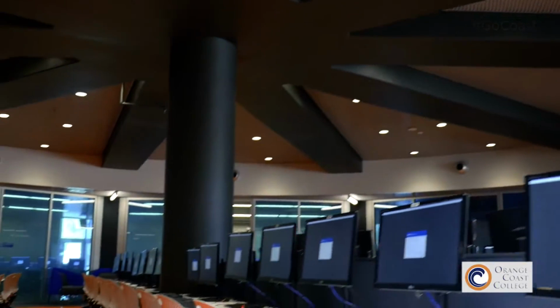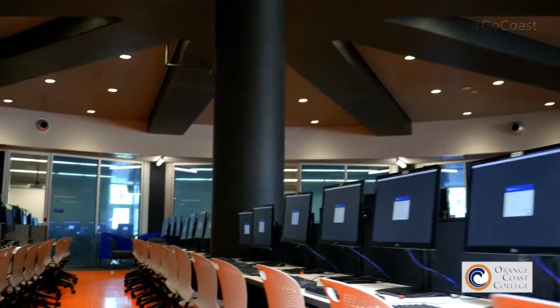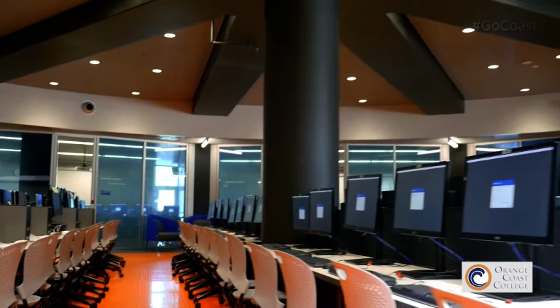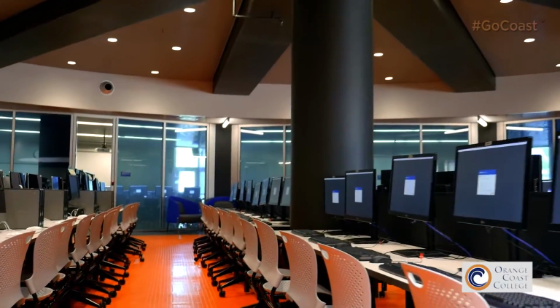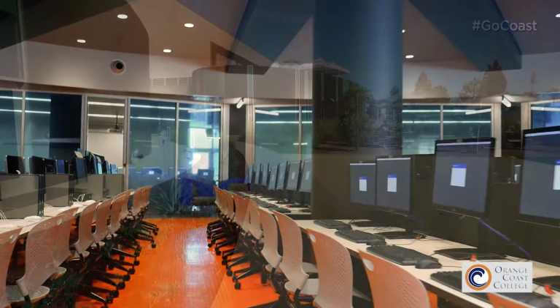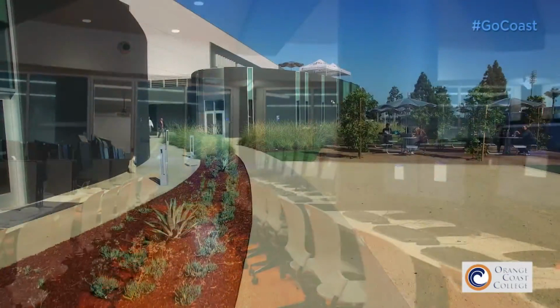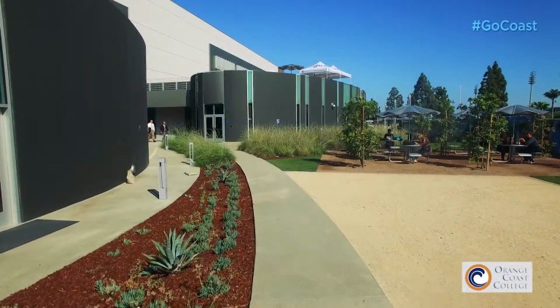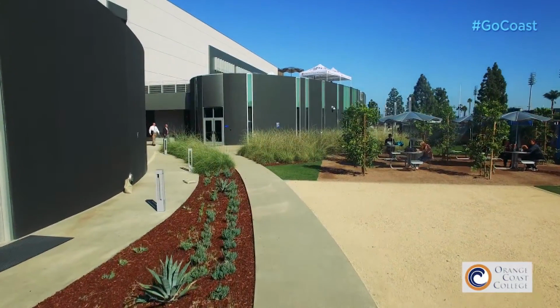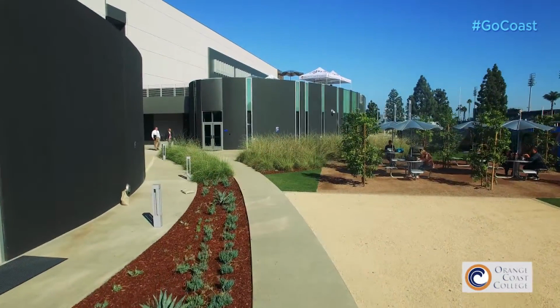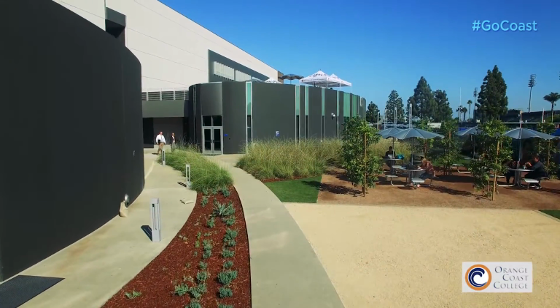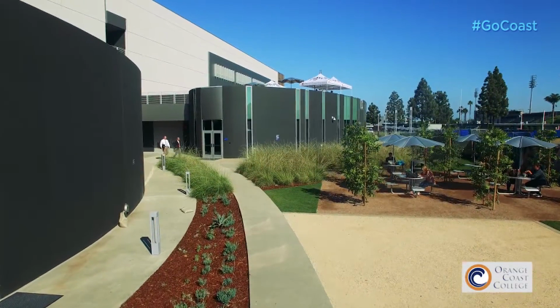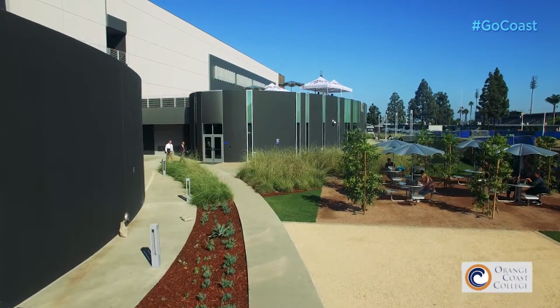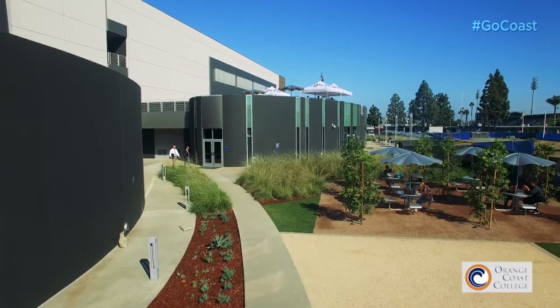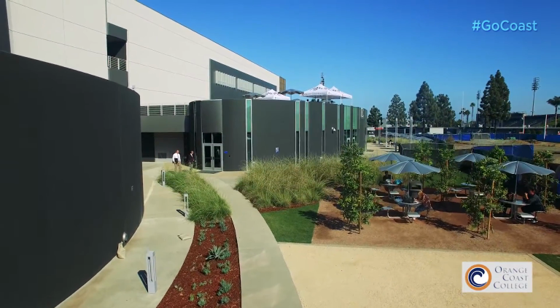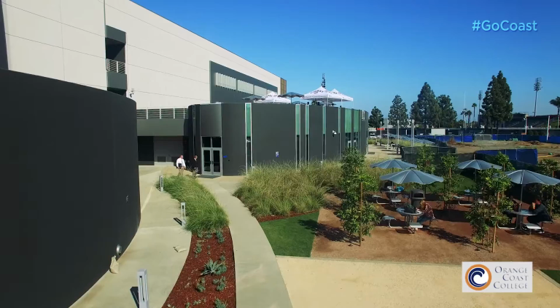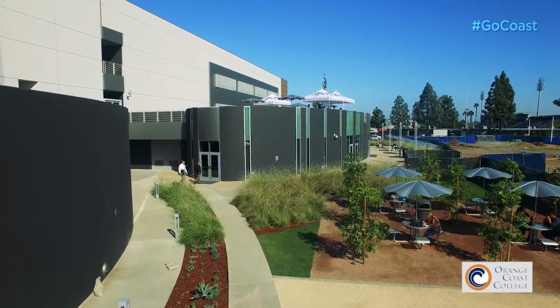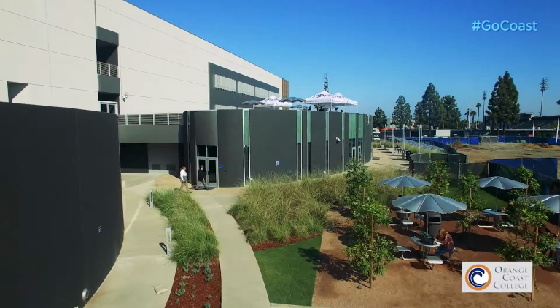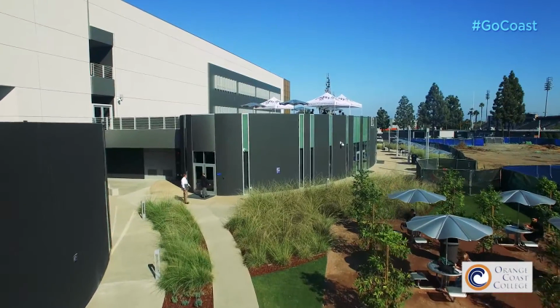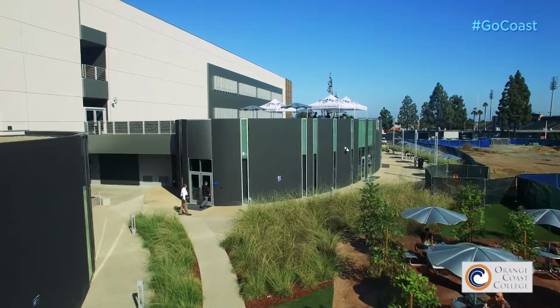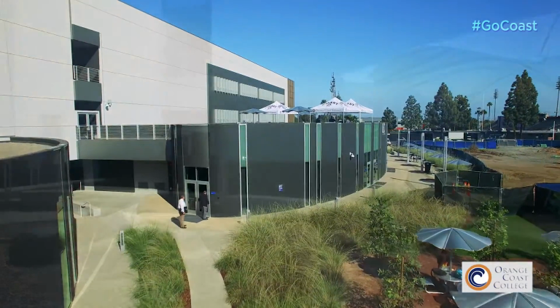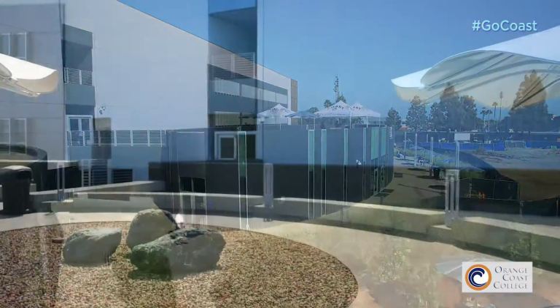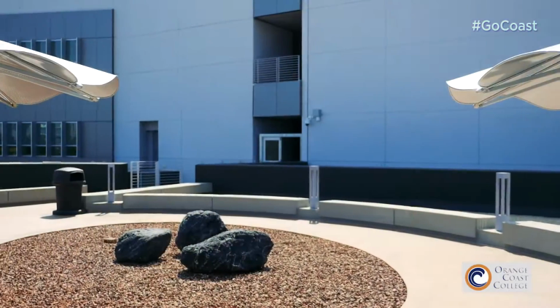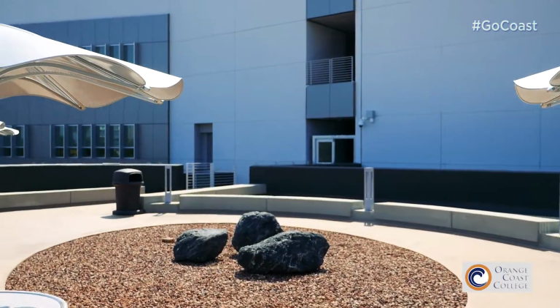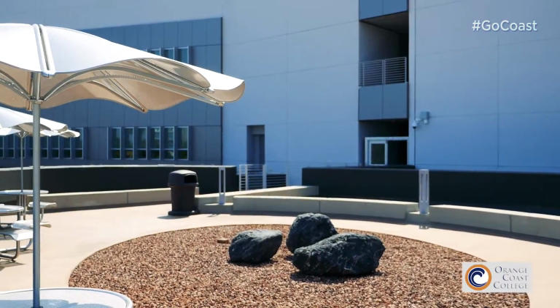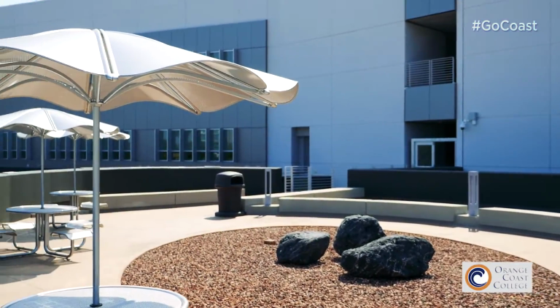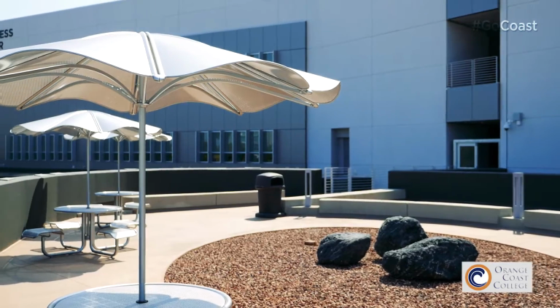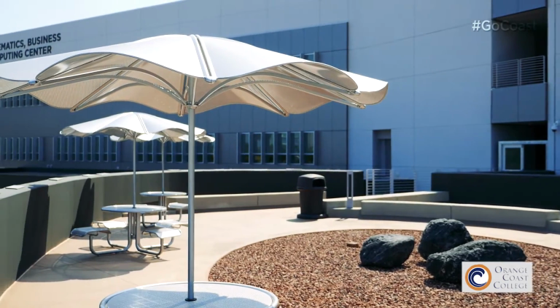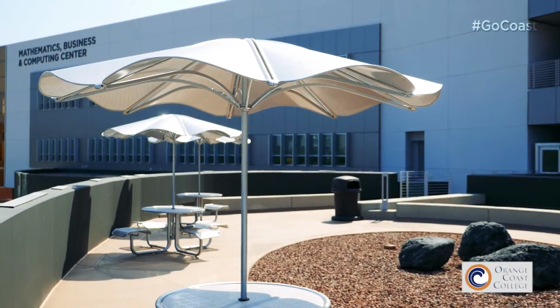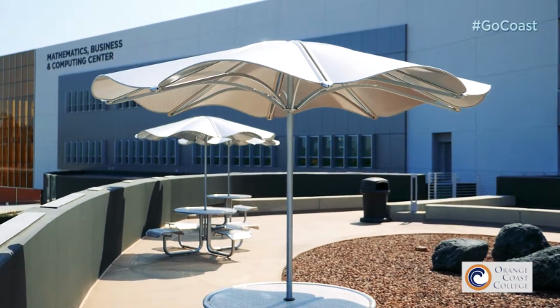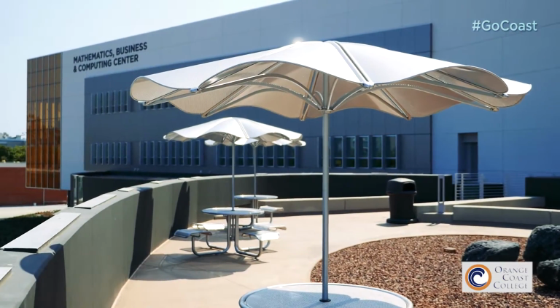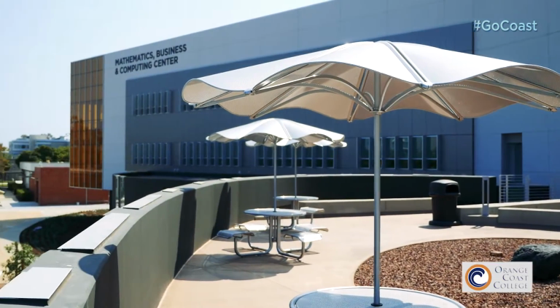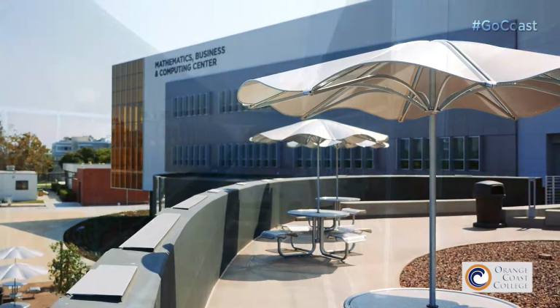We think it creates a very nice environment for students because there are plenty of spaces and green spaces where the students can, between classes, relax, do their homework, eat their lunch, and spend some time here with us outside the classroom.